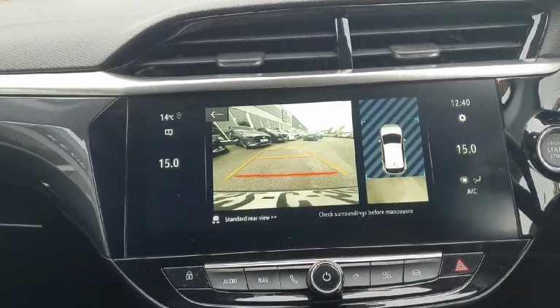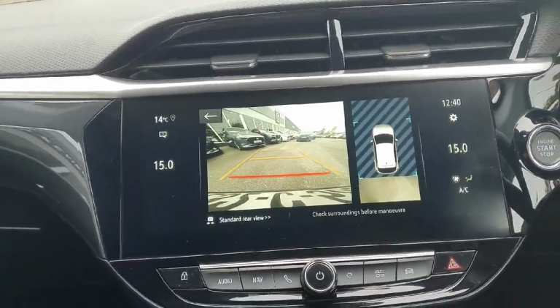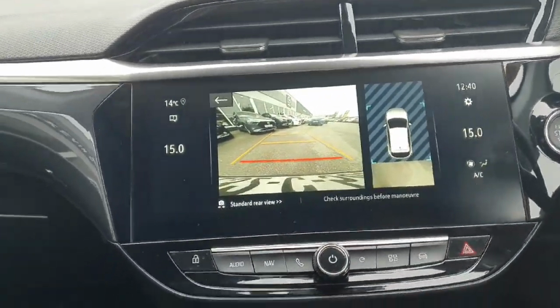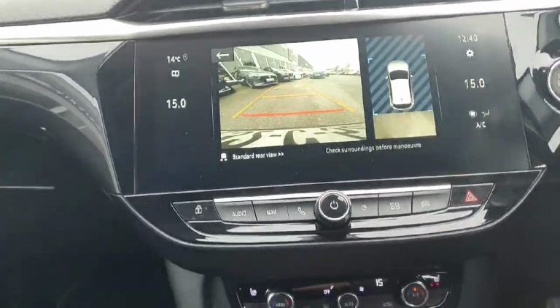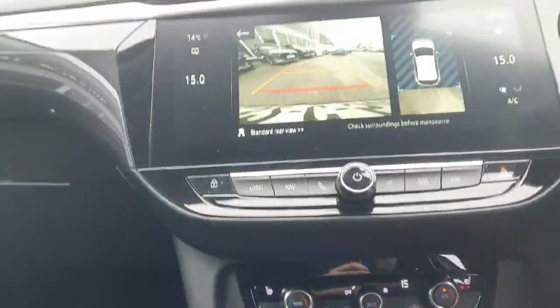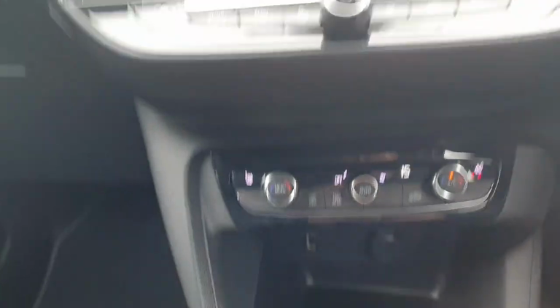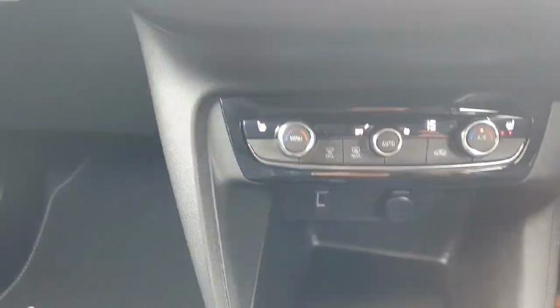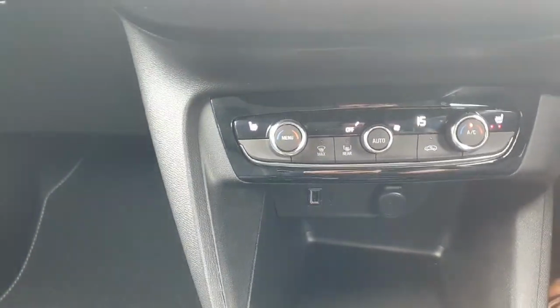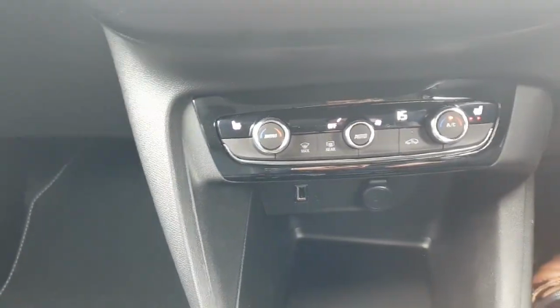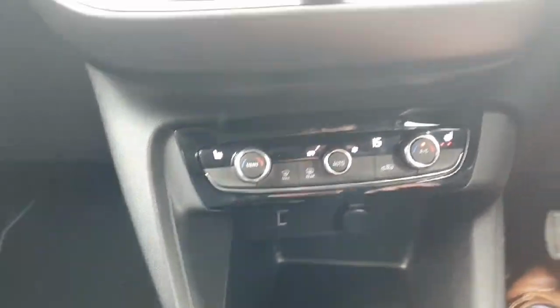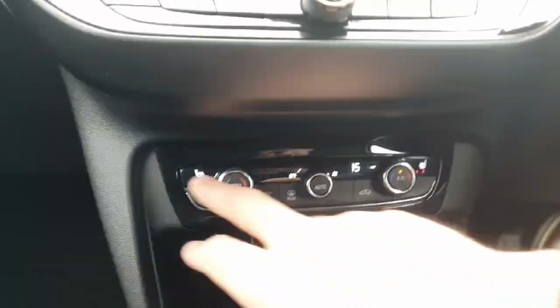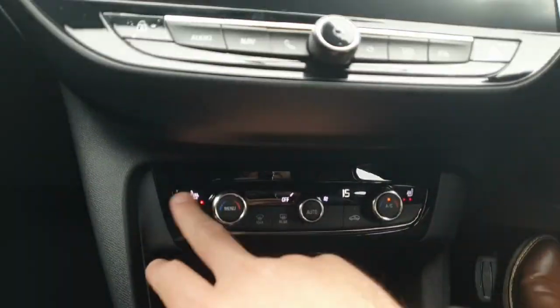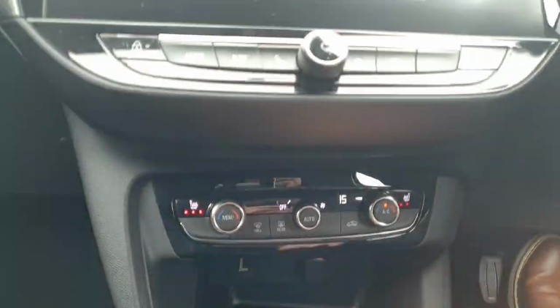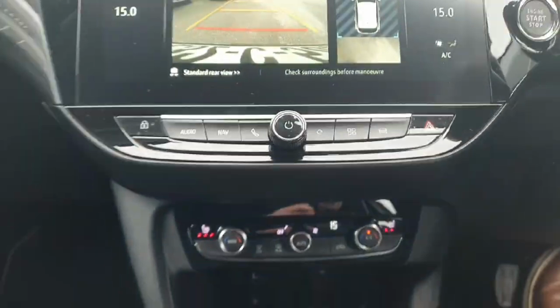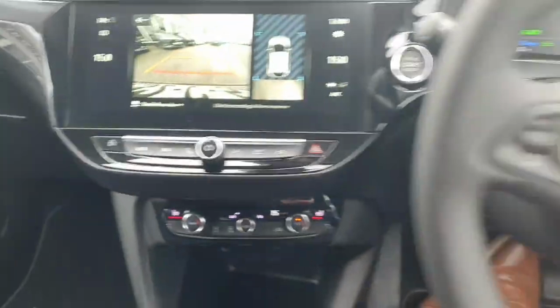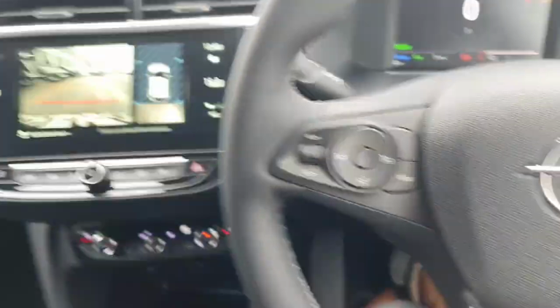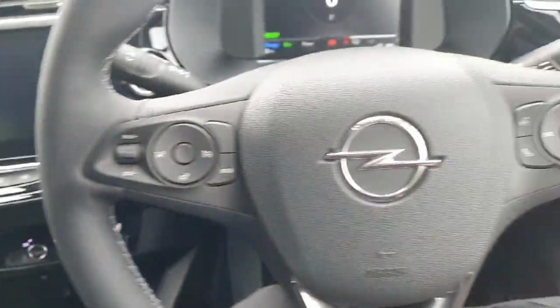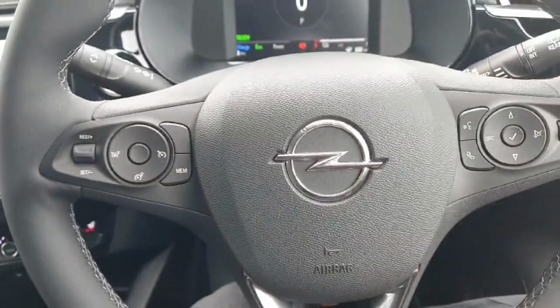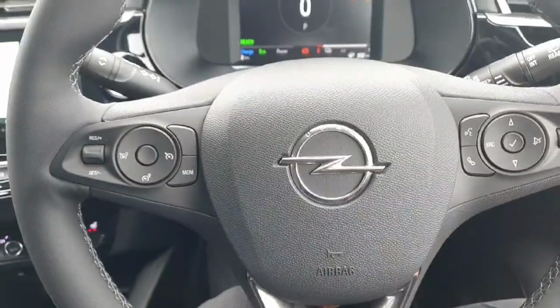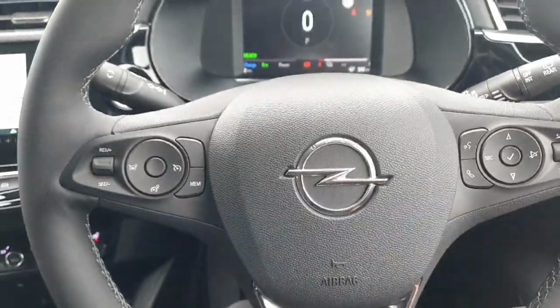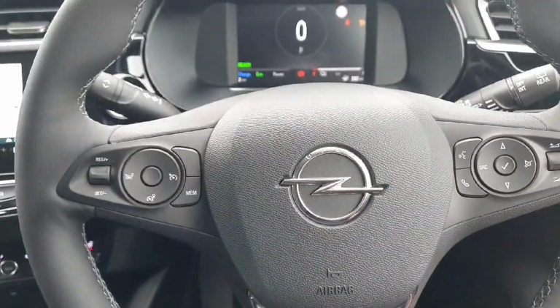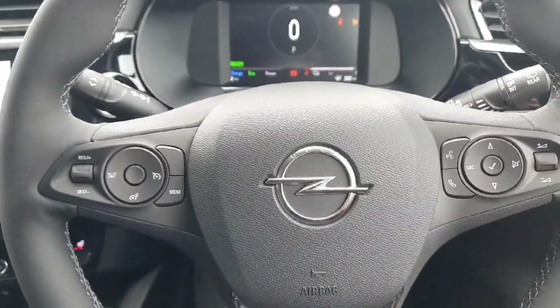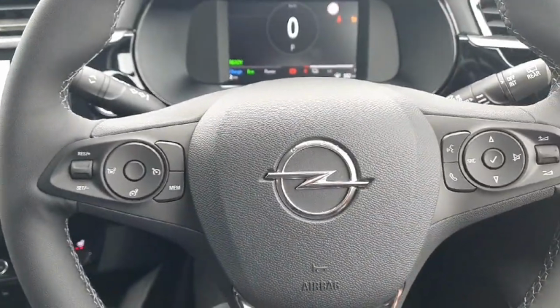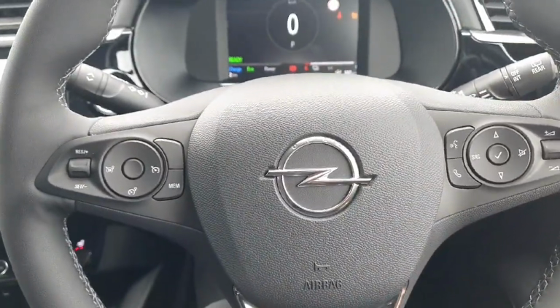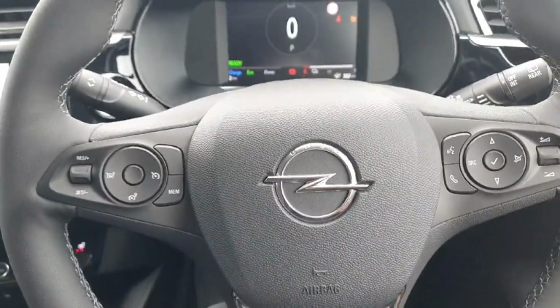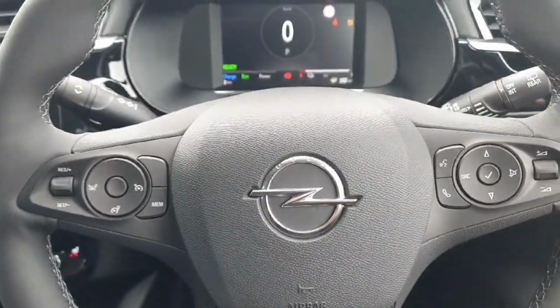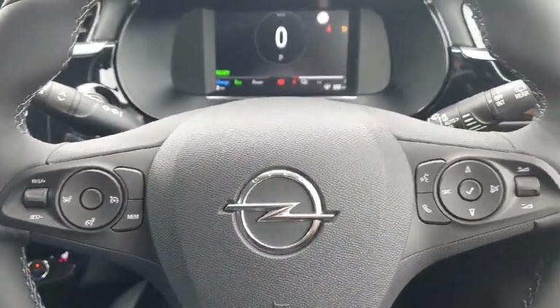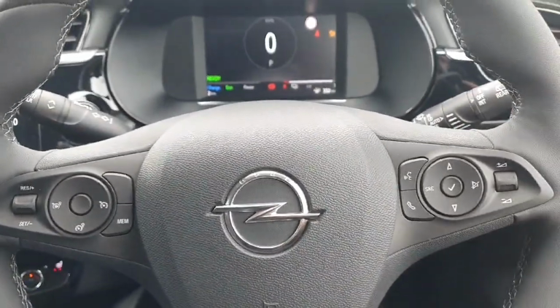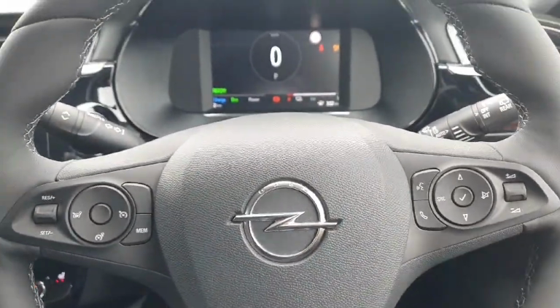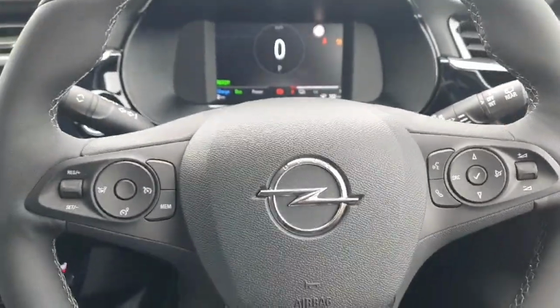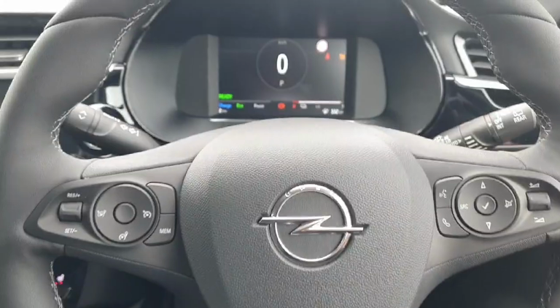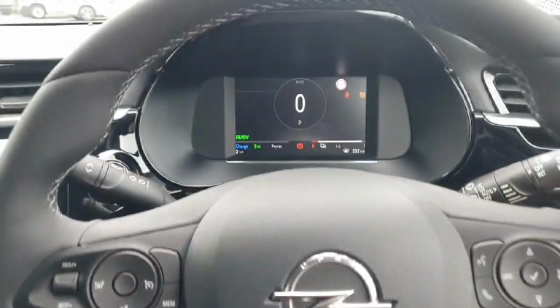Very user friendly. Down below you have your climate control with air conditioning and front heated seats. Moving across, a lovely multifunction steering wheel with your cruise control, speed limiter, all your telephone and radio controls, automatic lights, and automatic wipers.